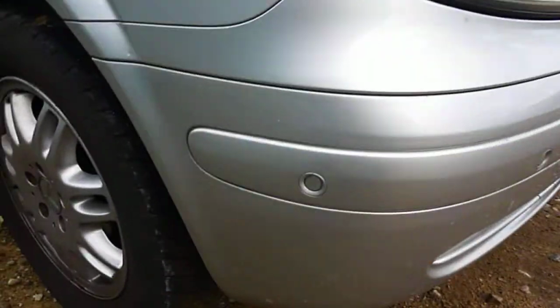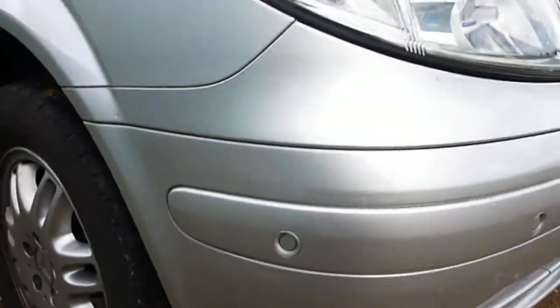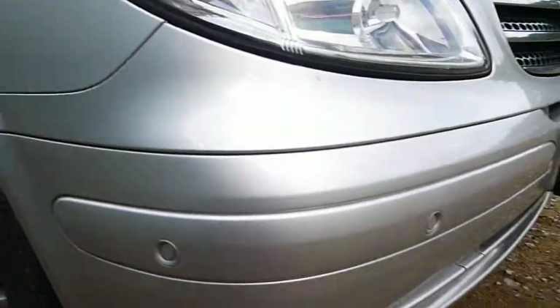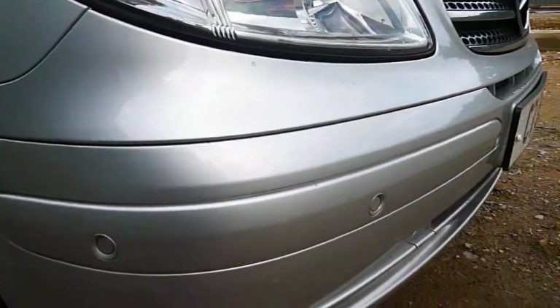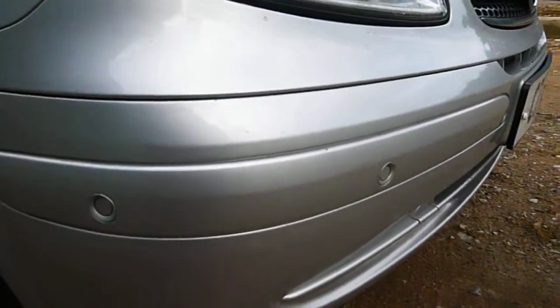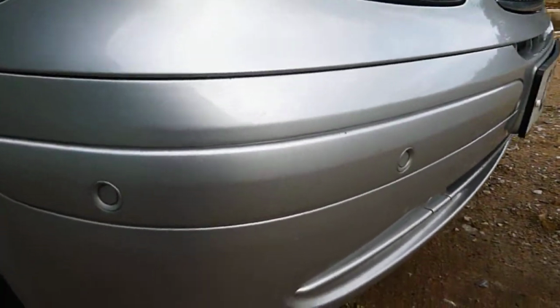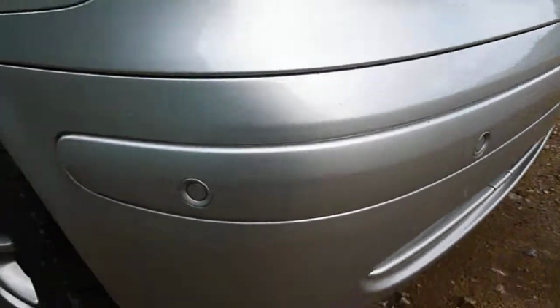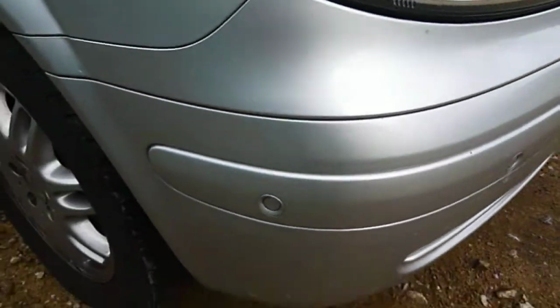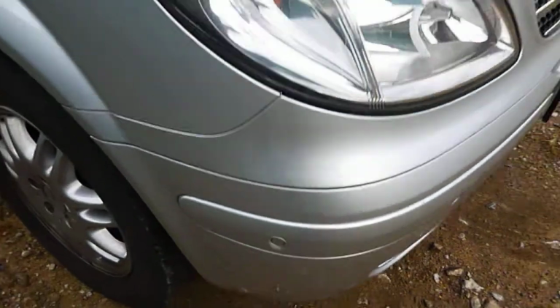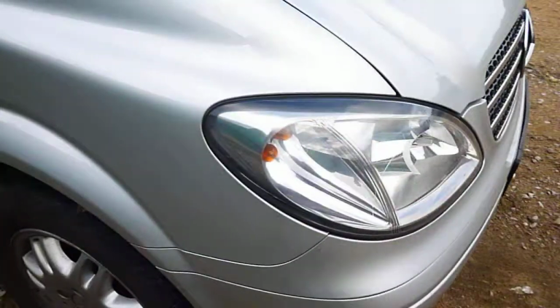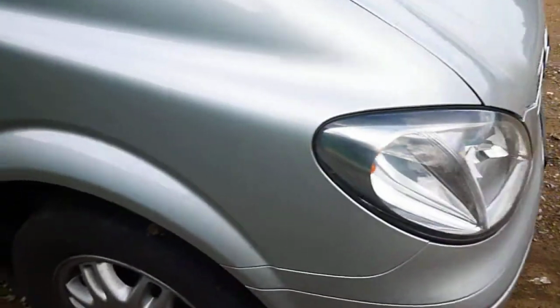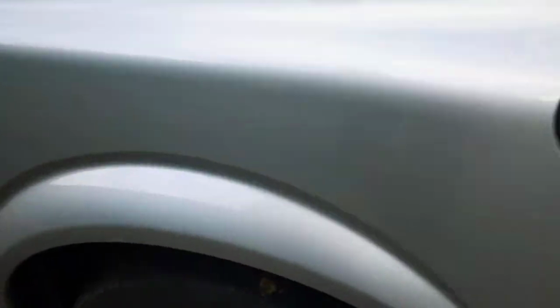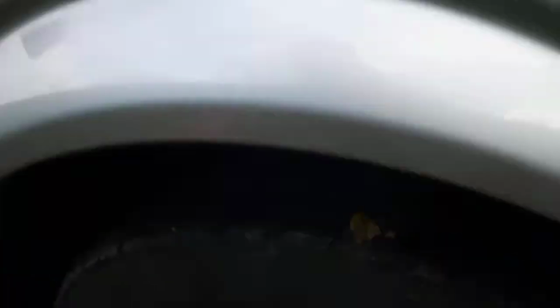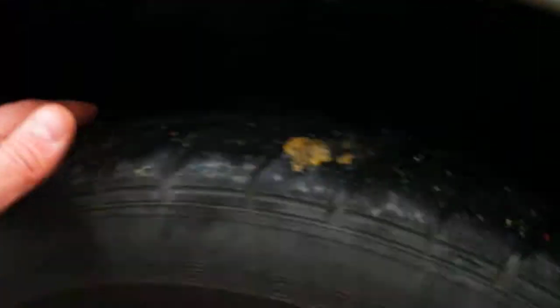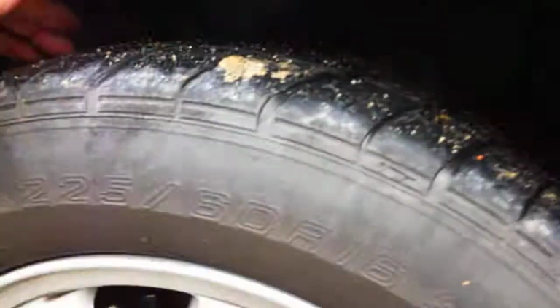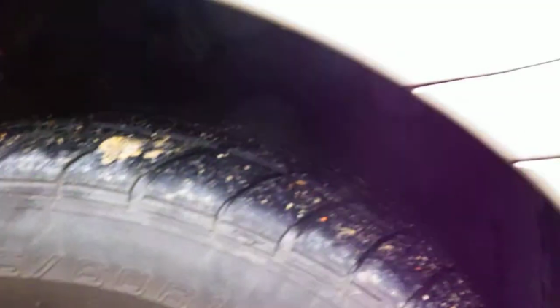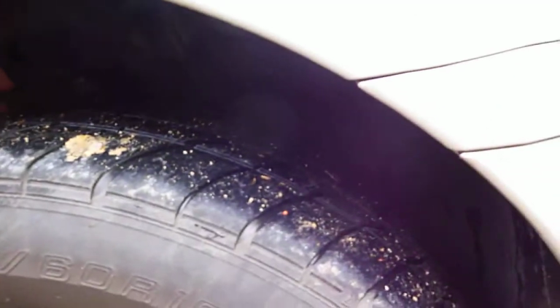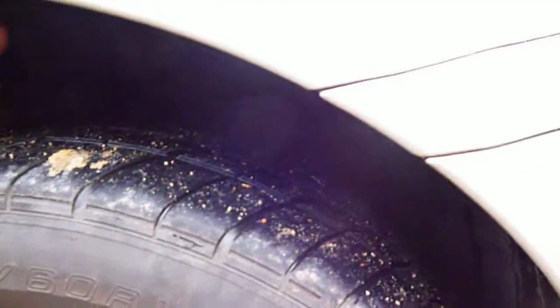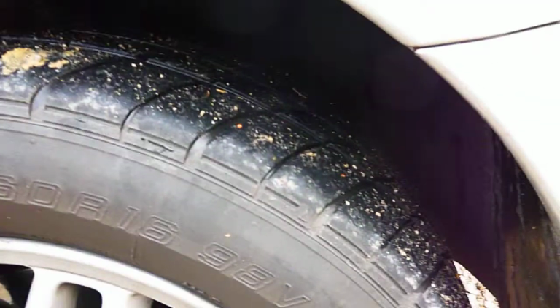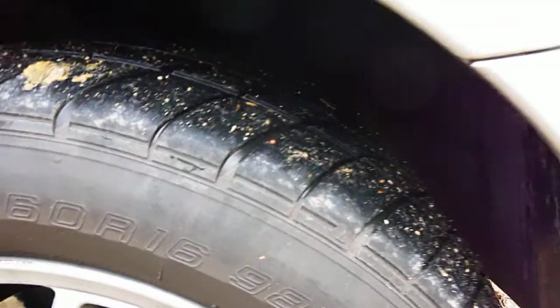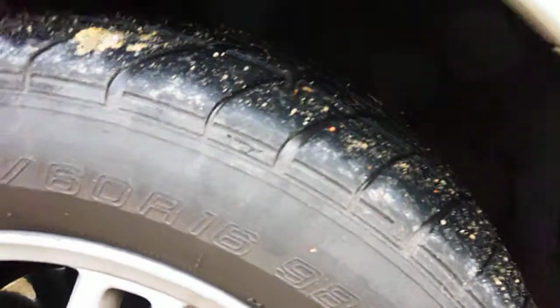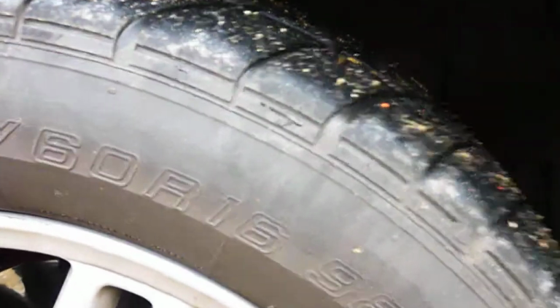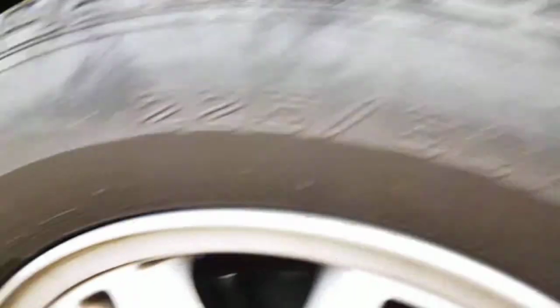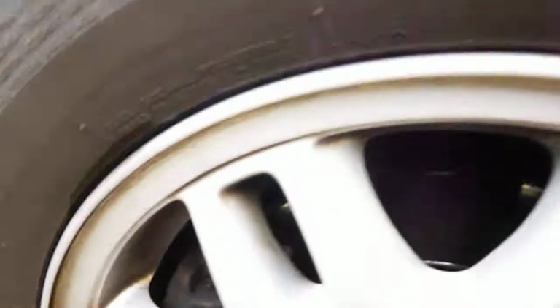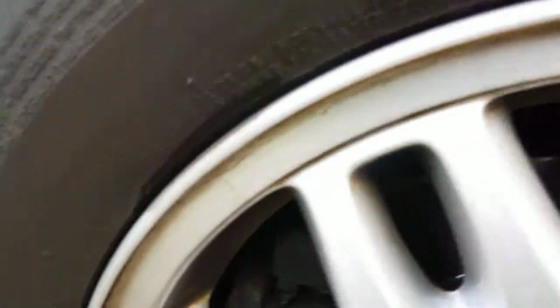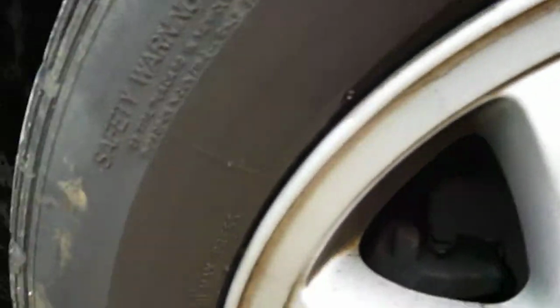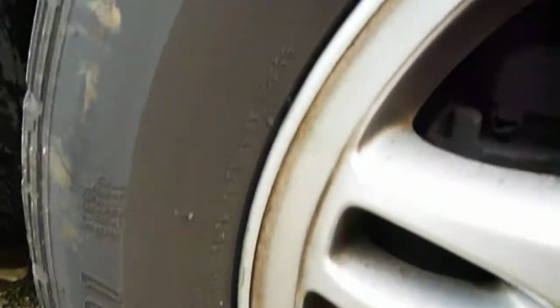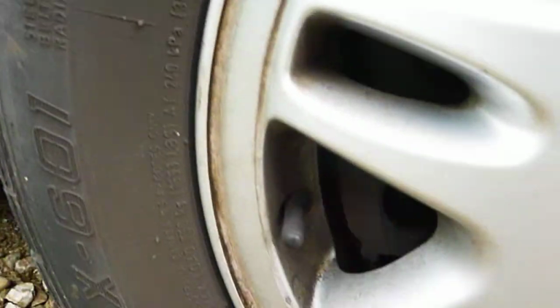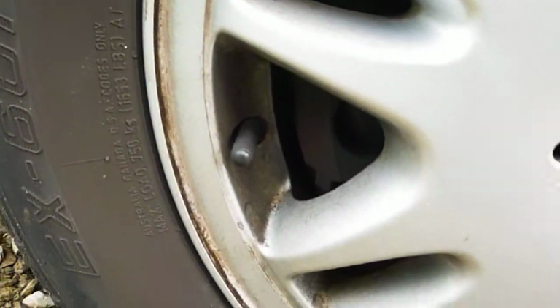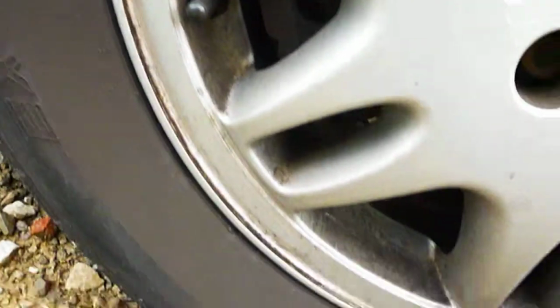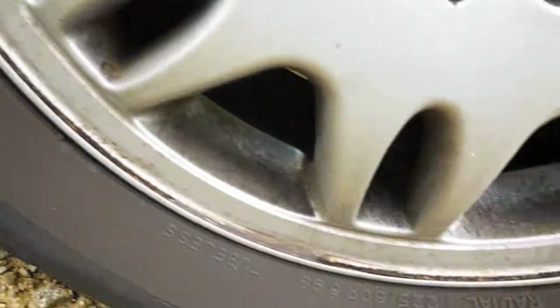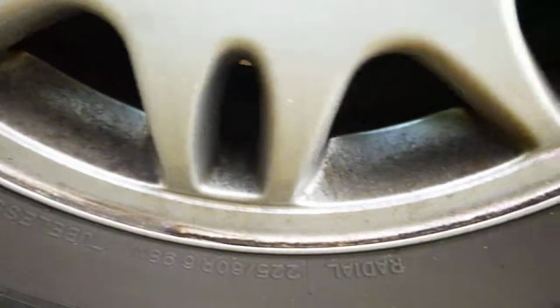Parking sensors on the front. Offside front tyre — 2-3mm tread on there. No real curbing to the alloy wheel.